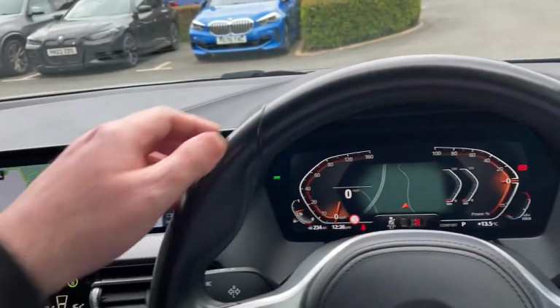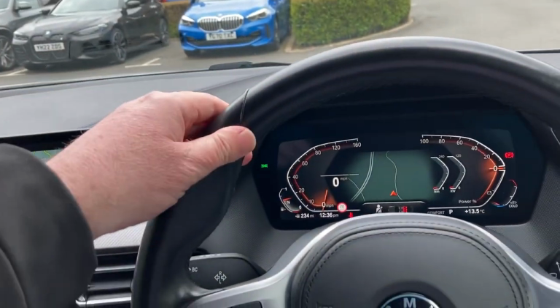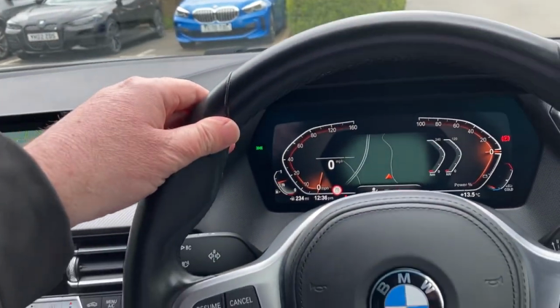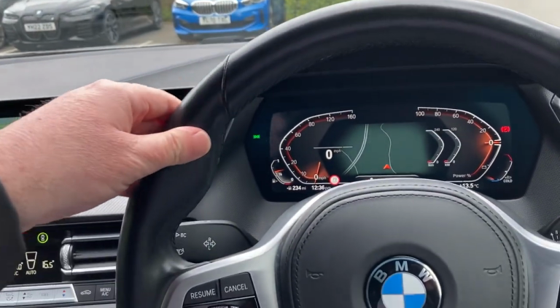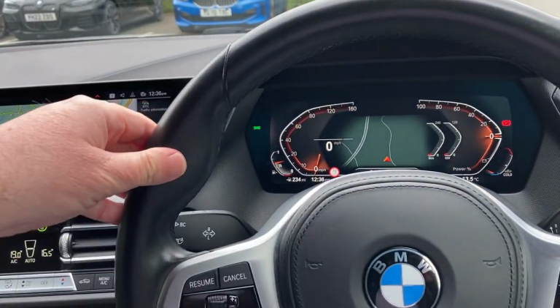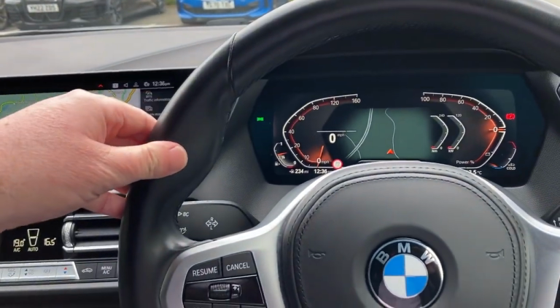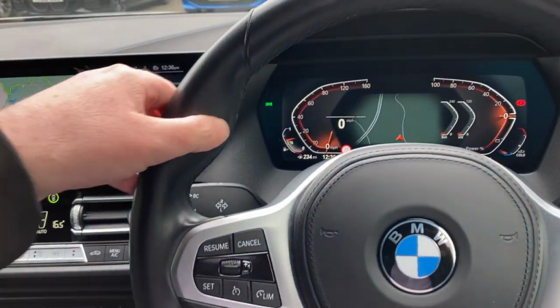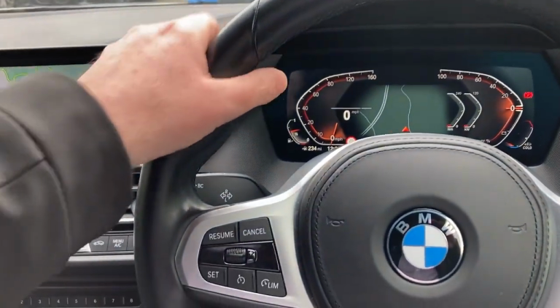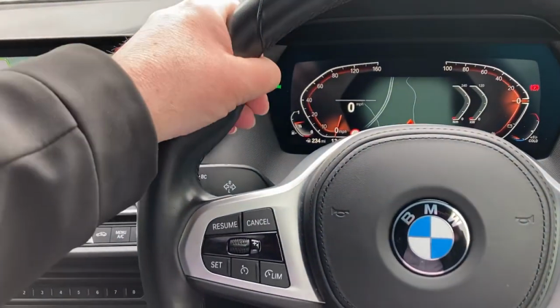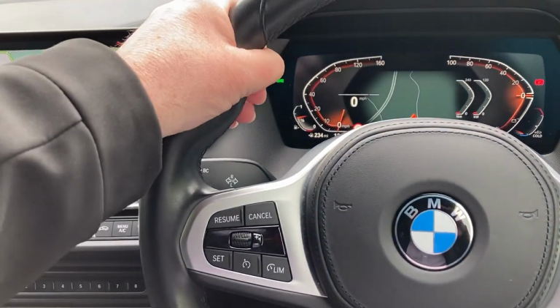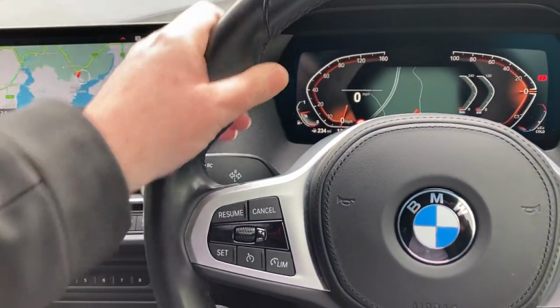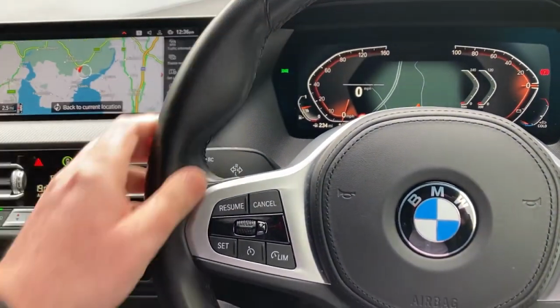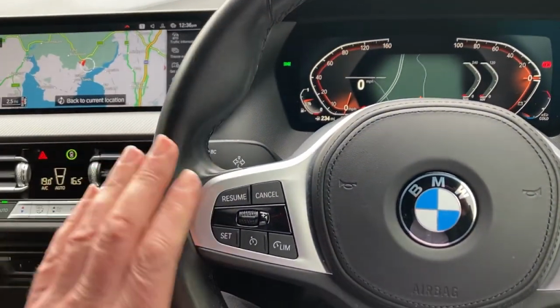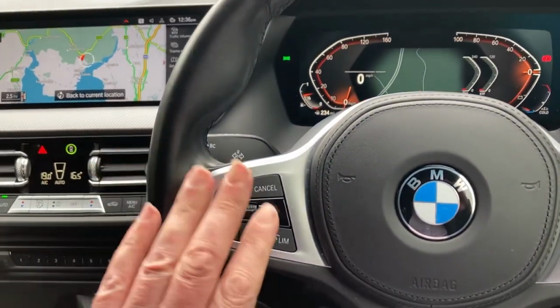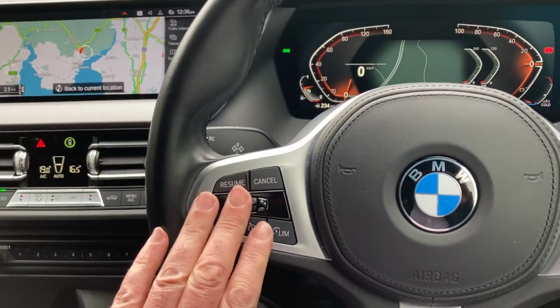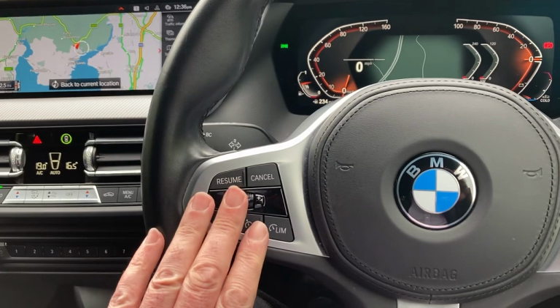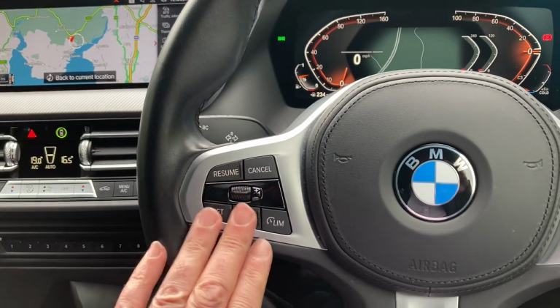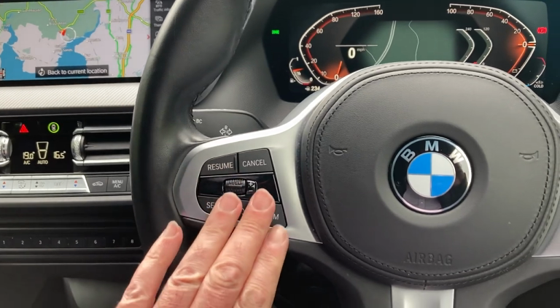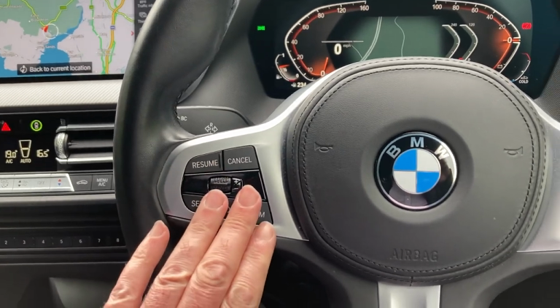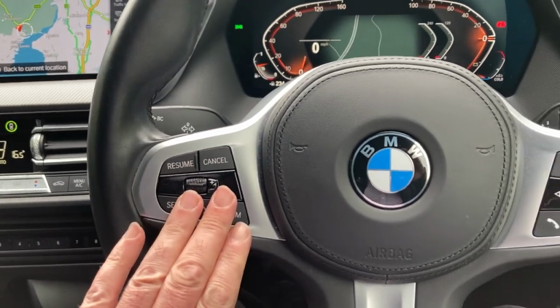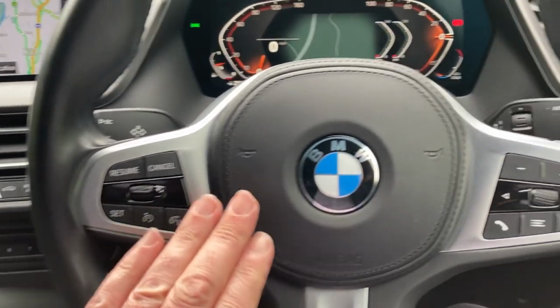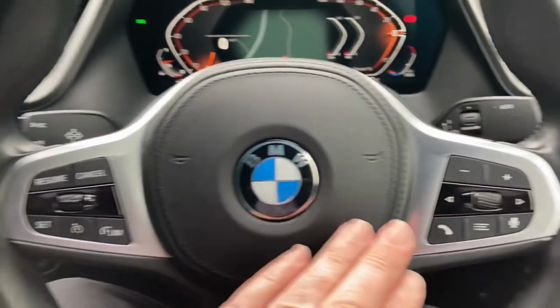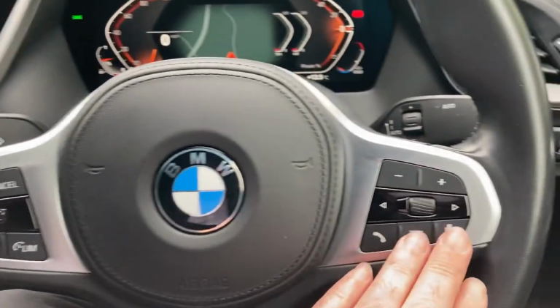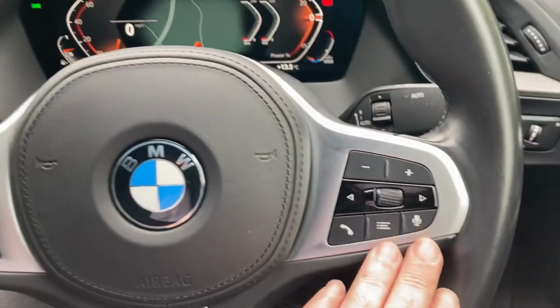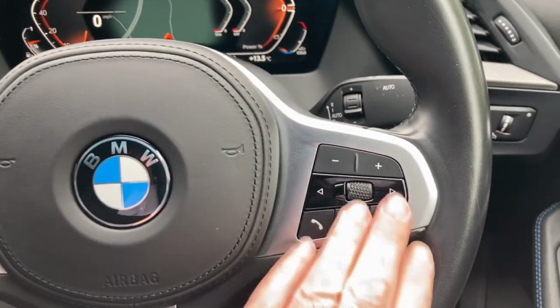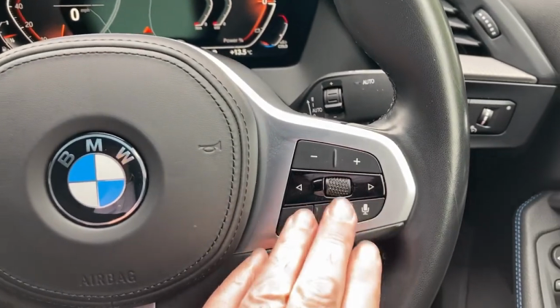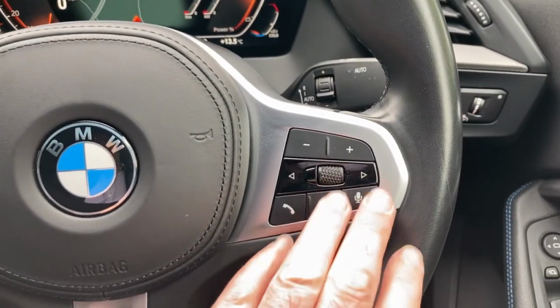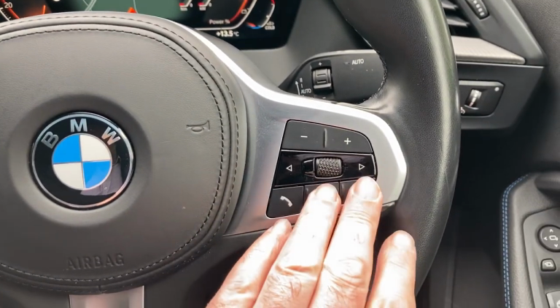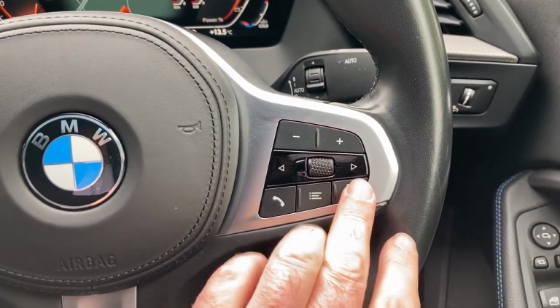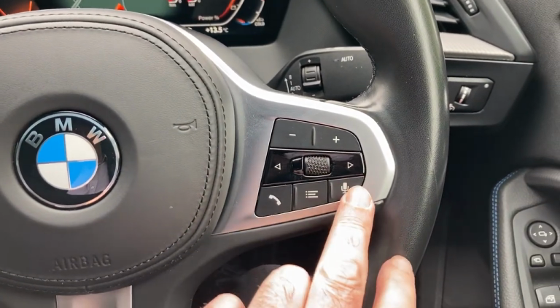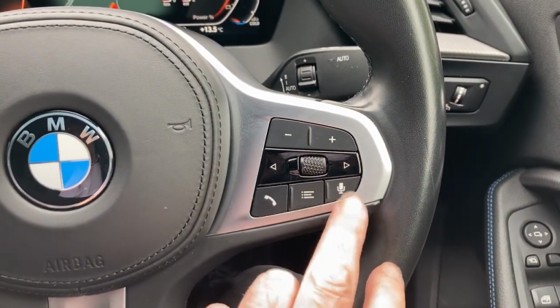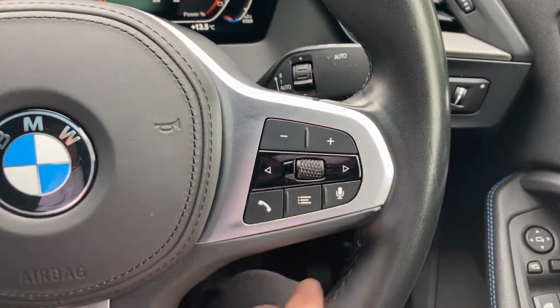Steering wheel-wise, it's the M Sport steering wheel with nice thick thumb hooks. On one side you've got cruise control and a speed limiter, and on the other side the audio controls and voice activation.